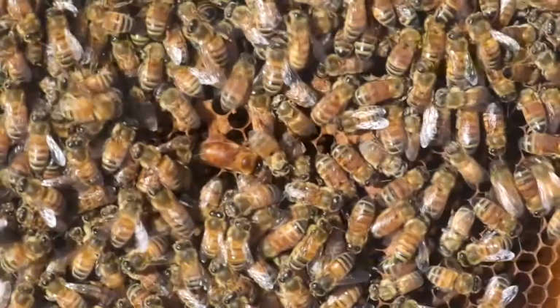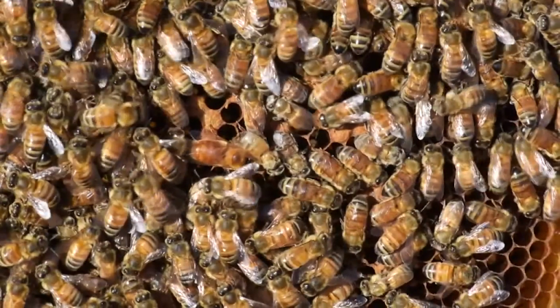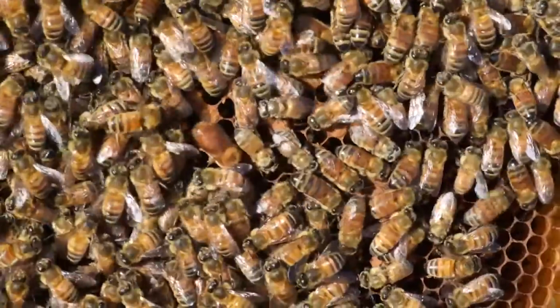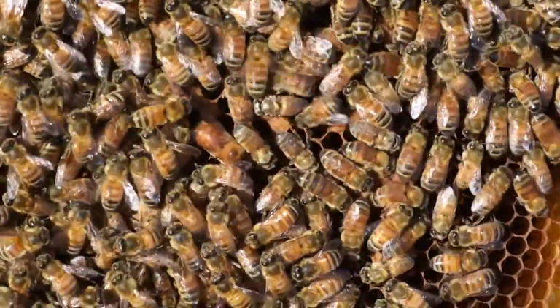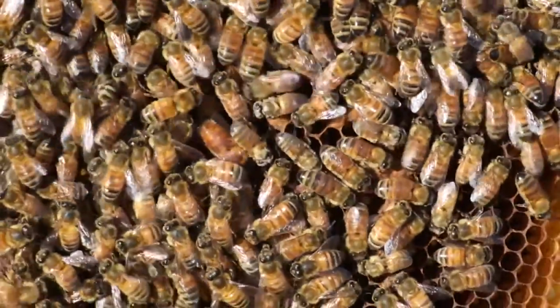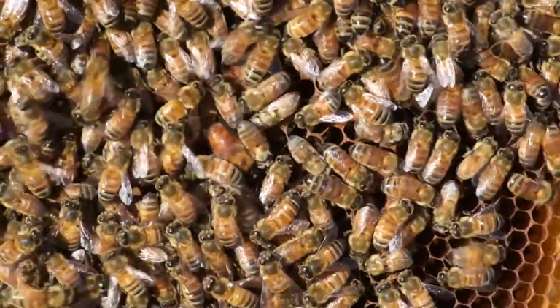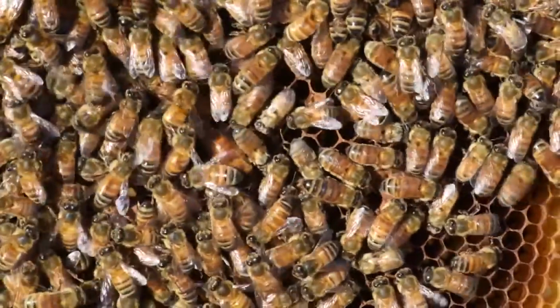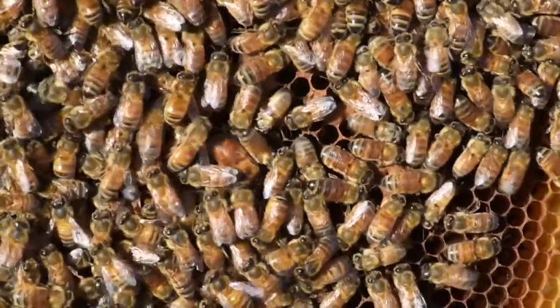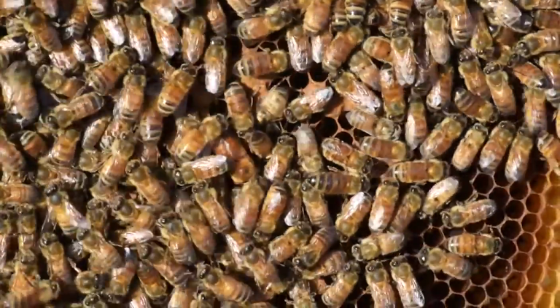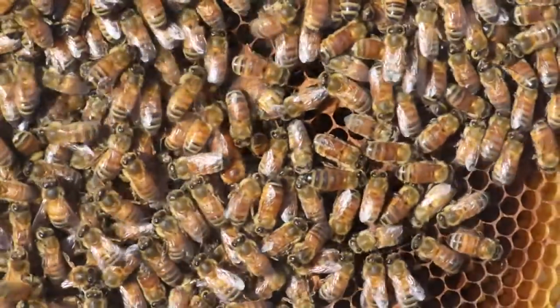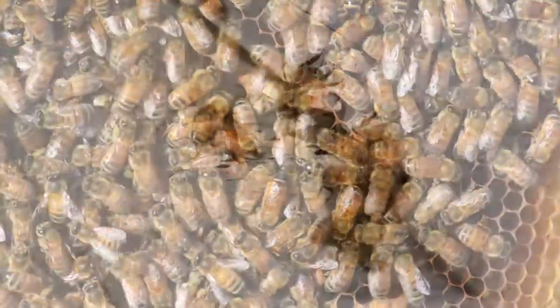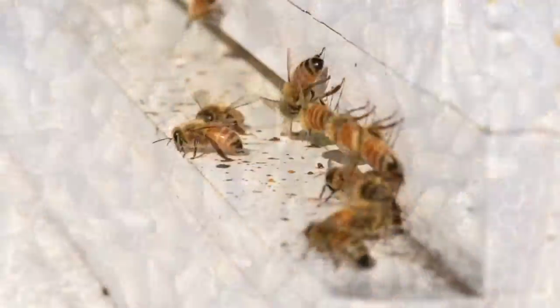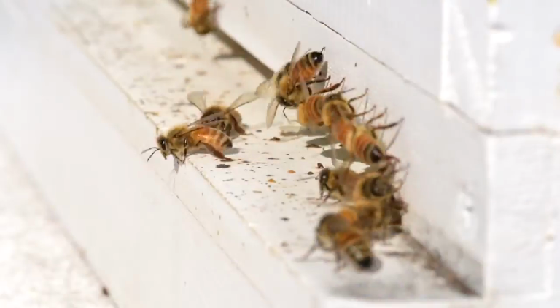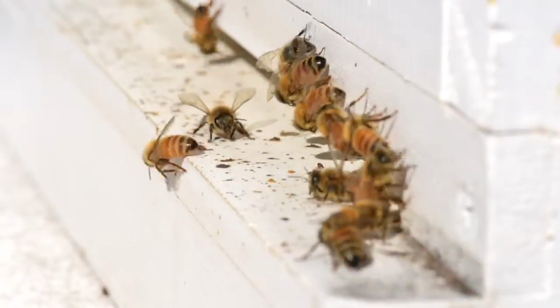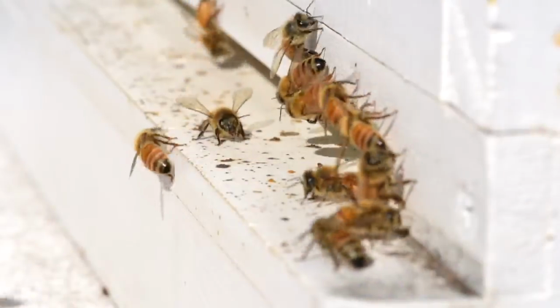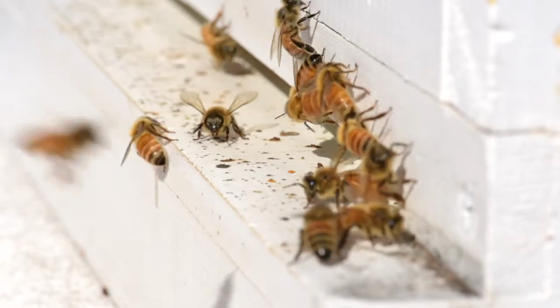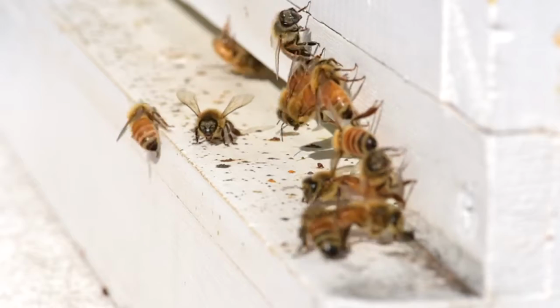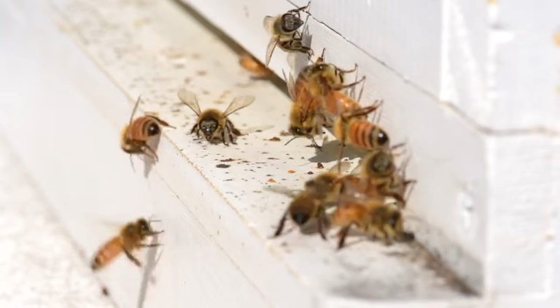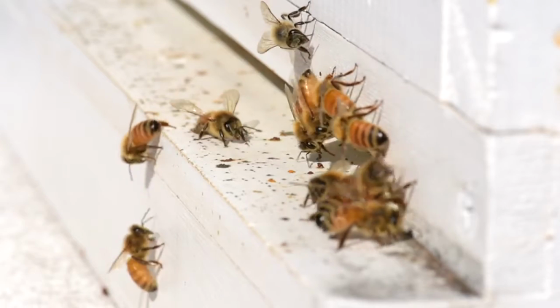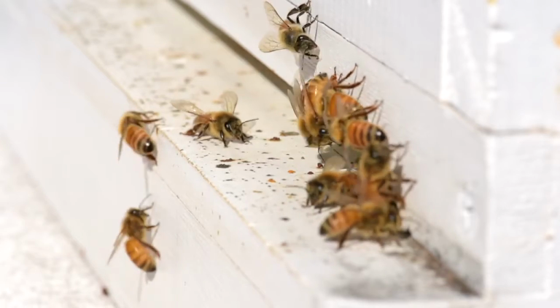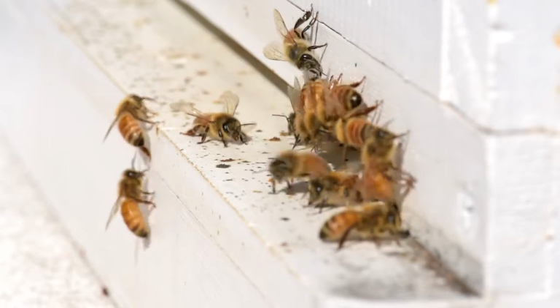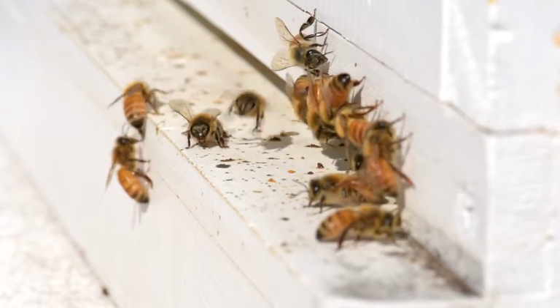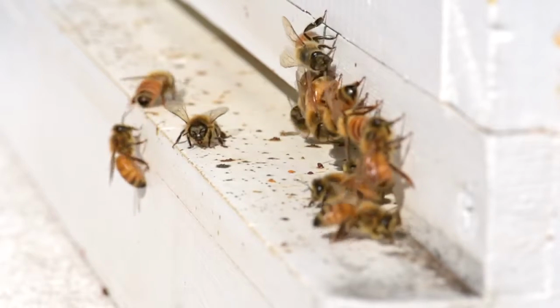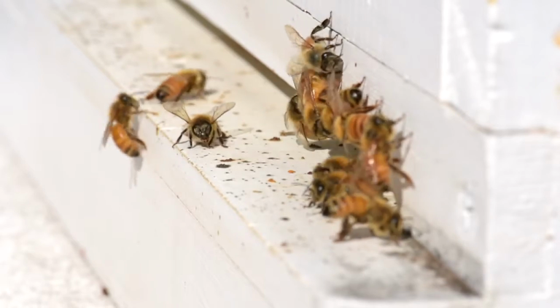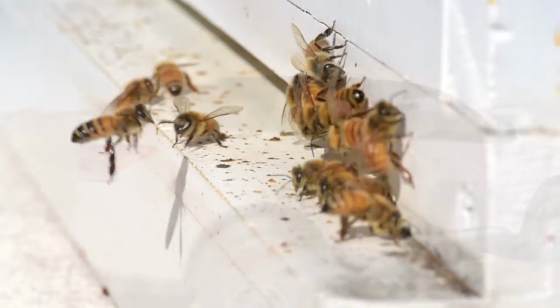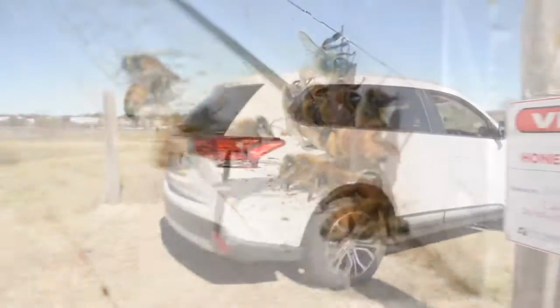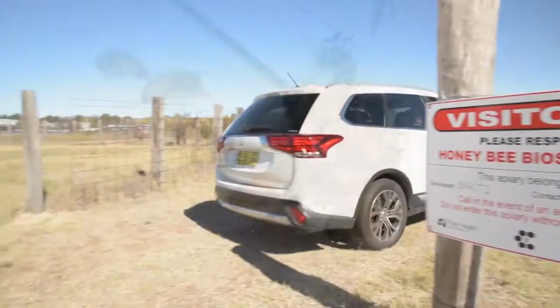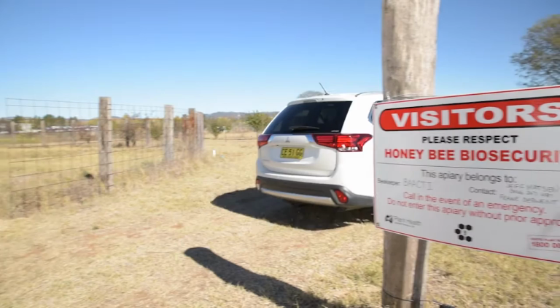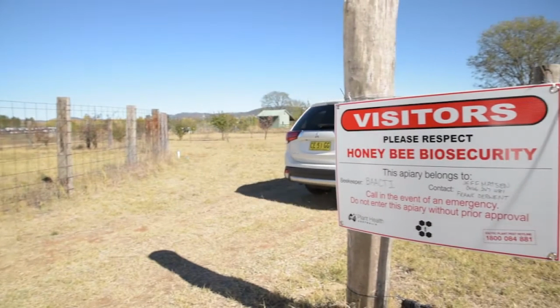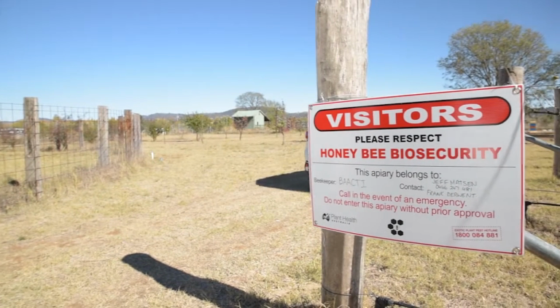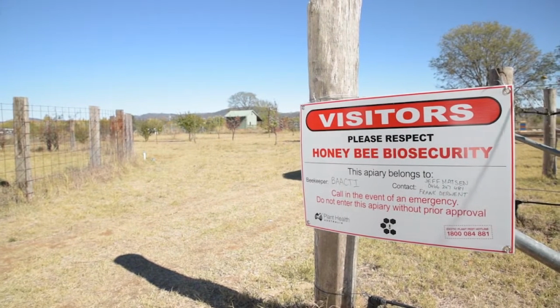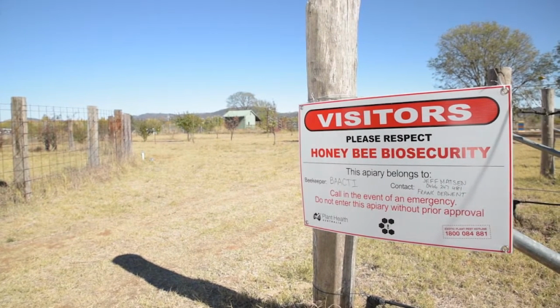Australia has one of the healthiest honeybee populations in the world. We have managed to keep bee pests and diseases out of this country through Australia's geographic isolation as an island and by having an effective biosecurity system.